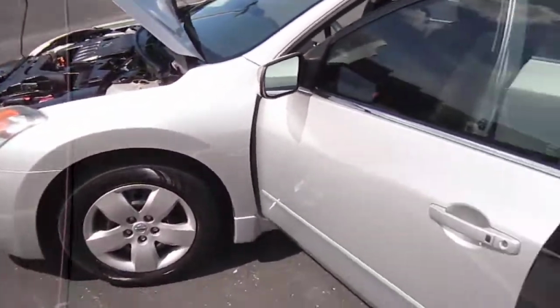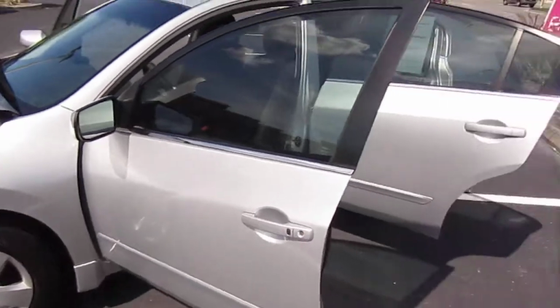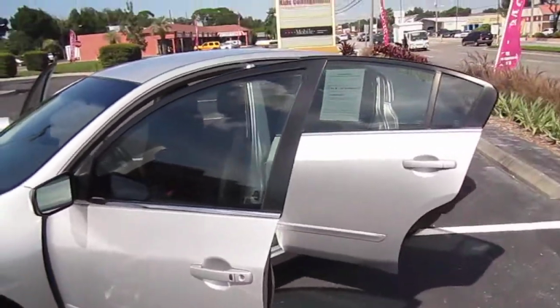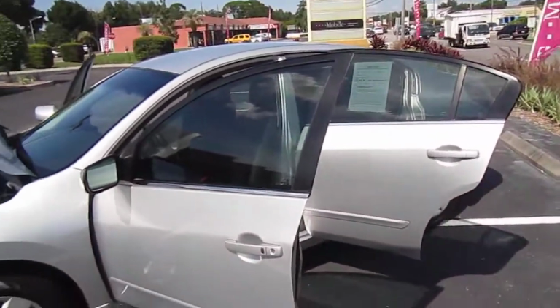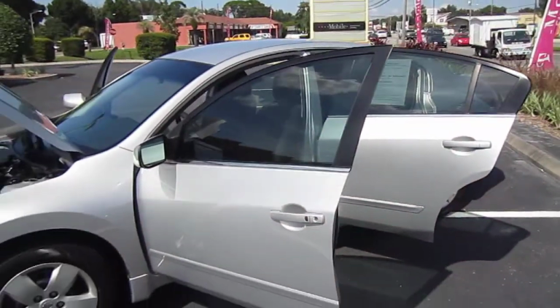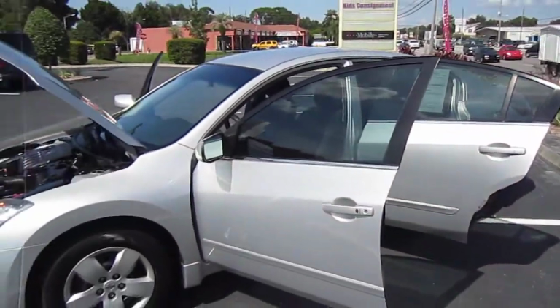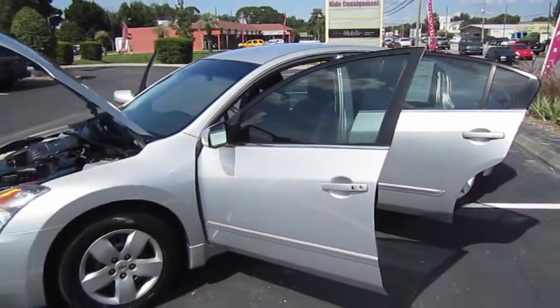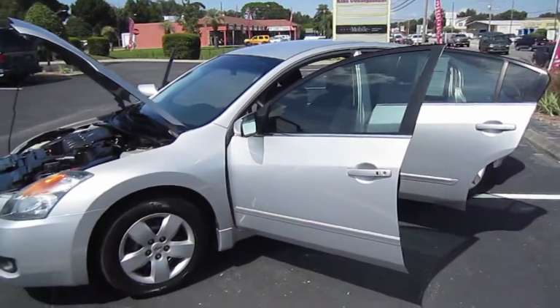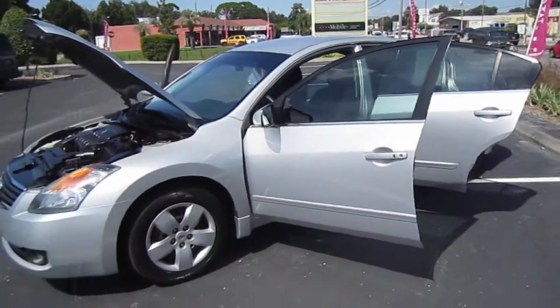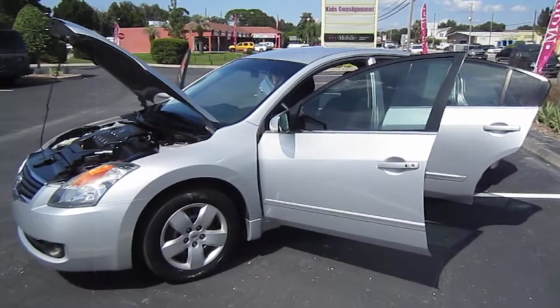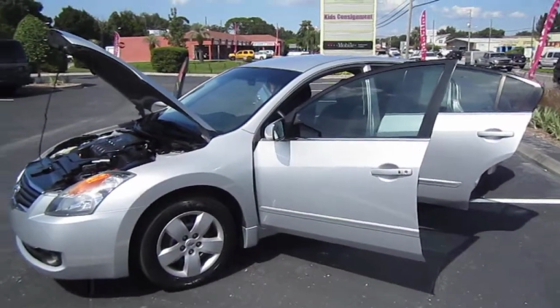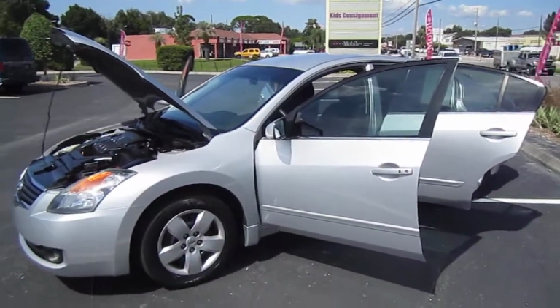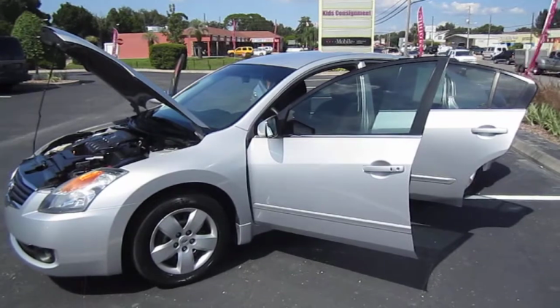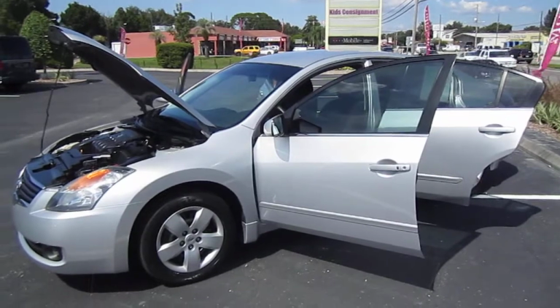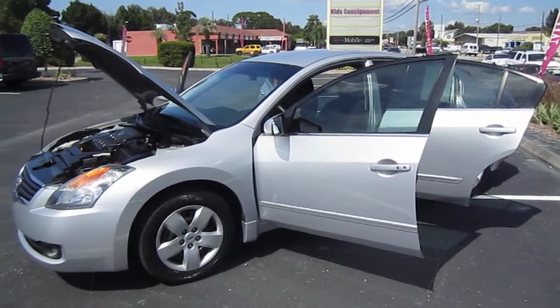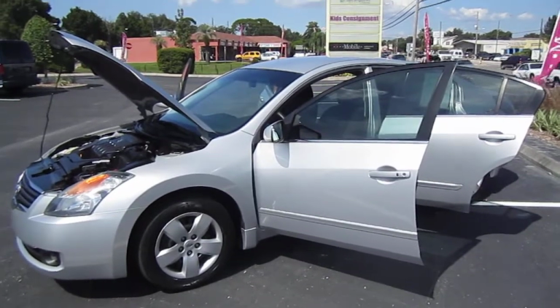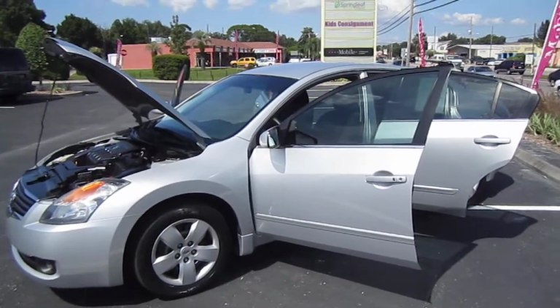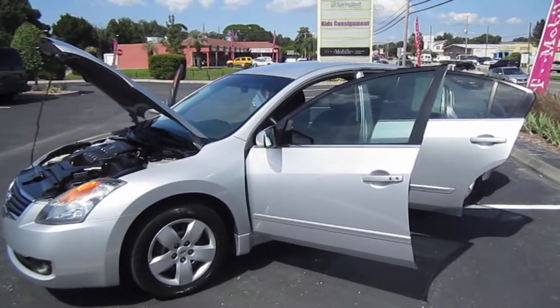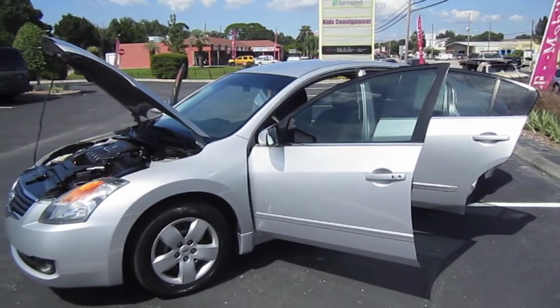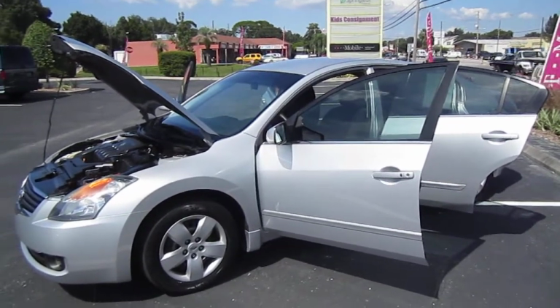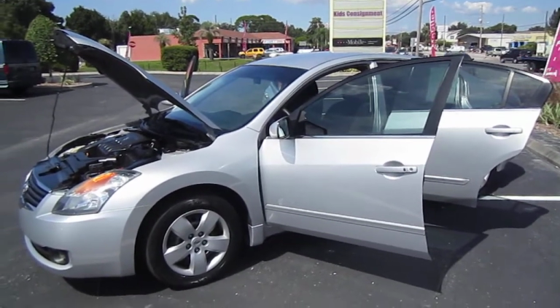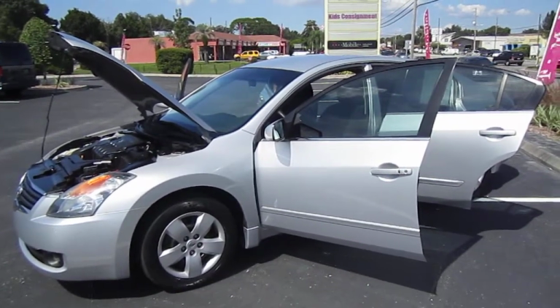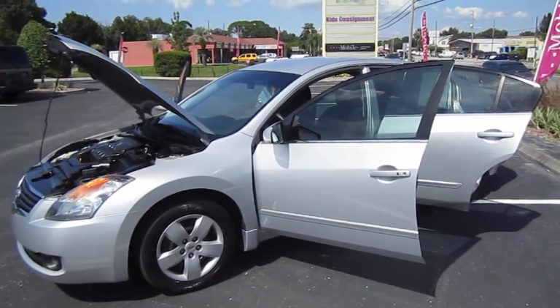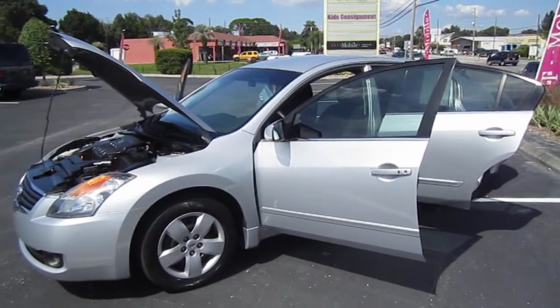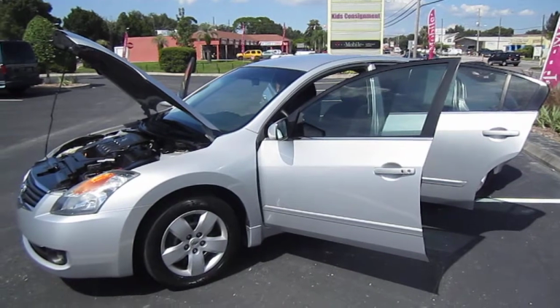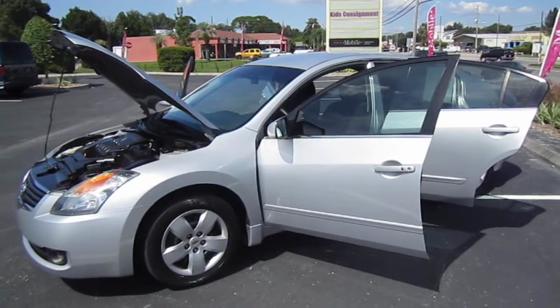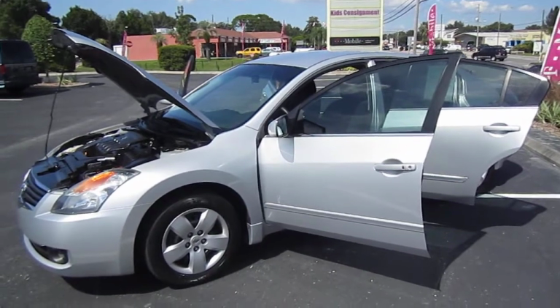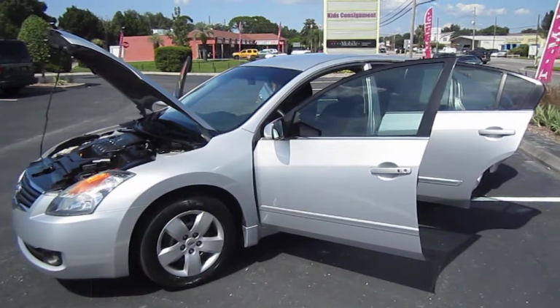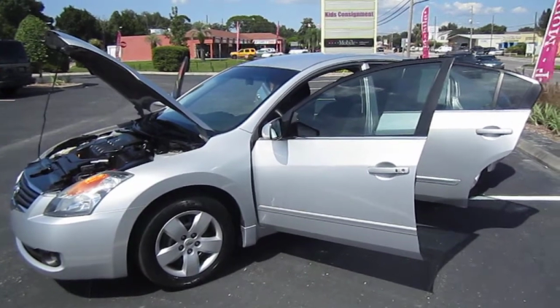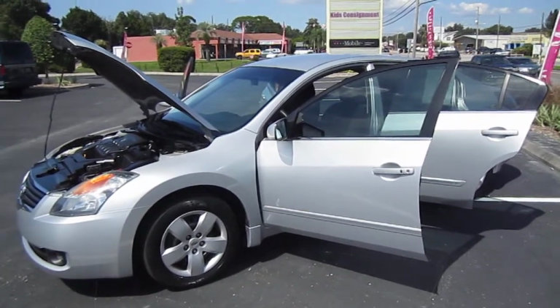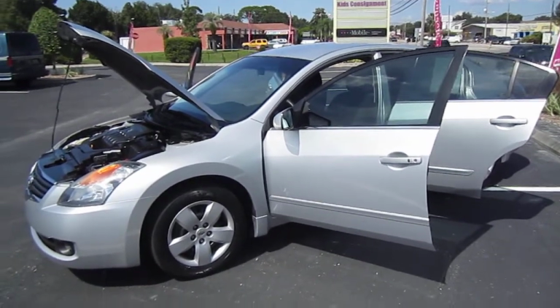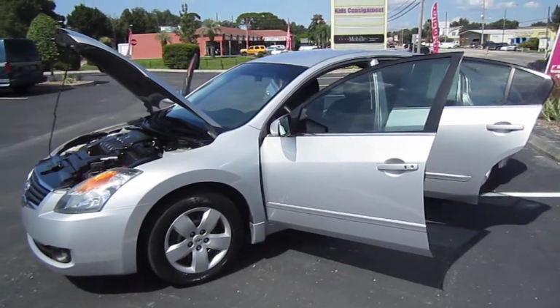So it's a super clean one-owner Nissan Altima that you can find exclusively at MeticulousMotors.com. Please rate and subscribe to our YouTube channel, and like or comment on any of our videos because your feedback is much appreciated. Thank you for taking the time to watch this video today.